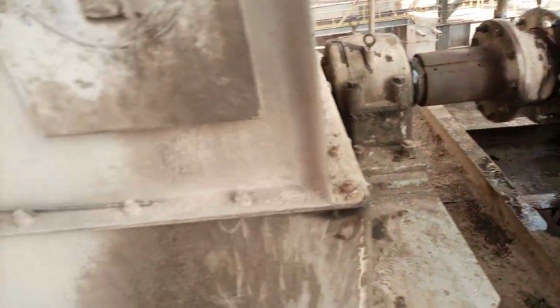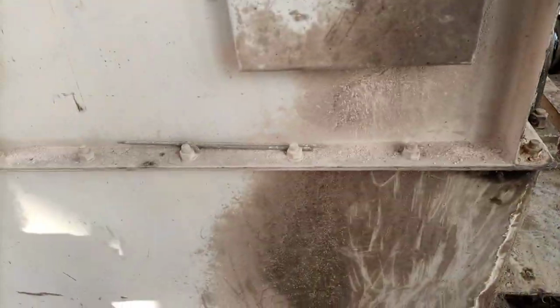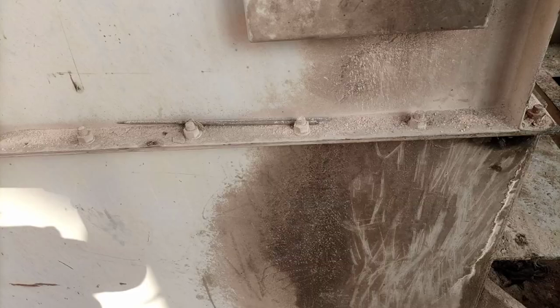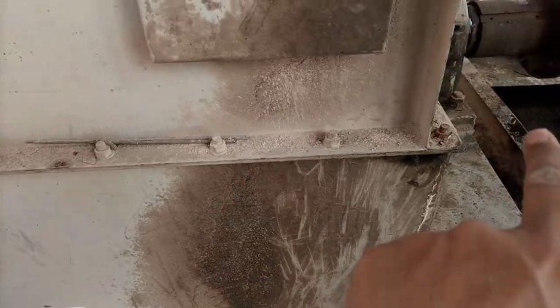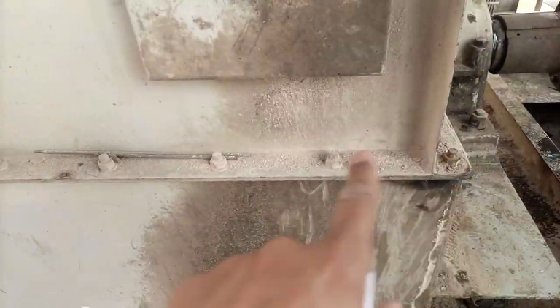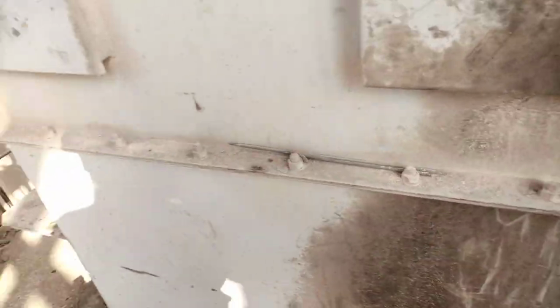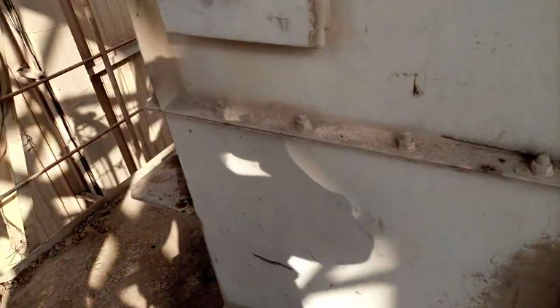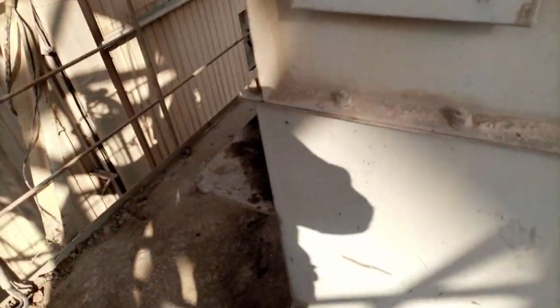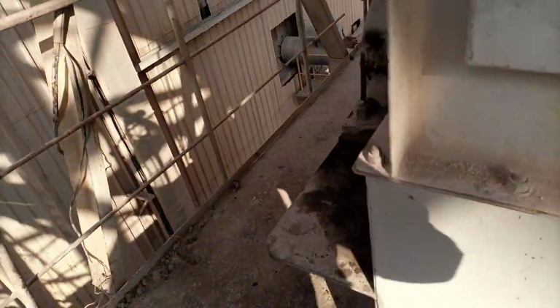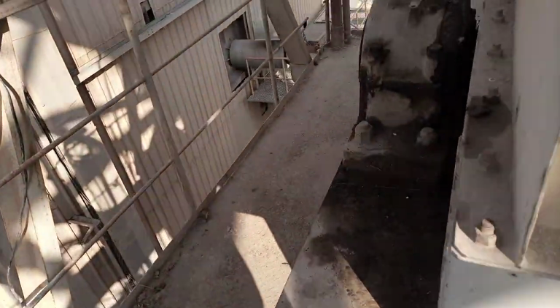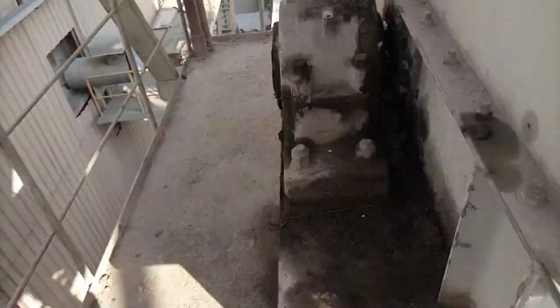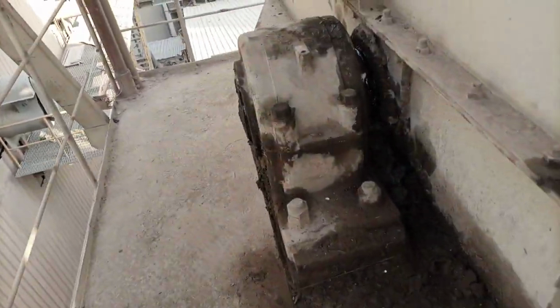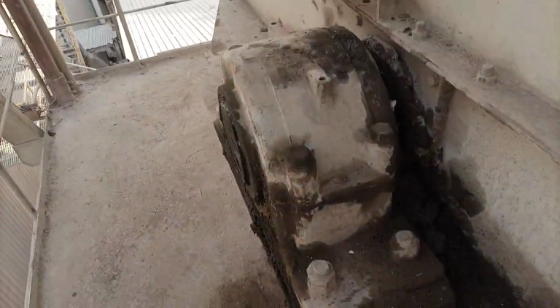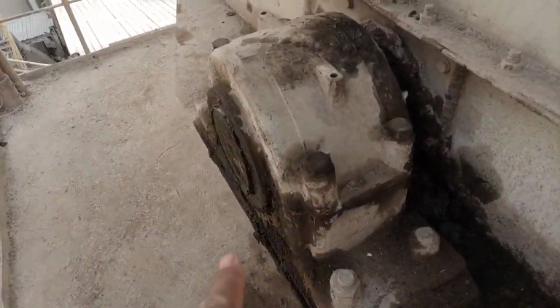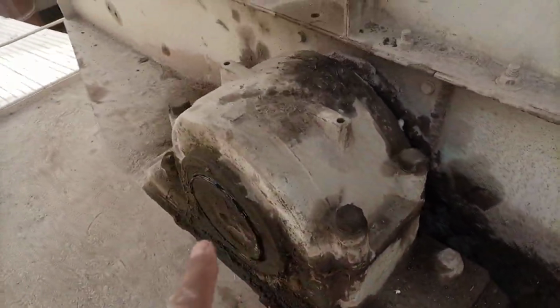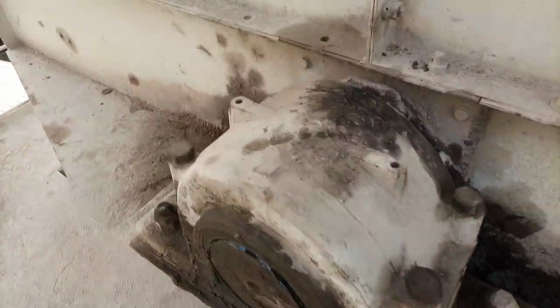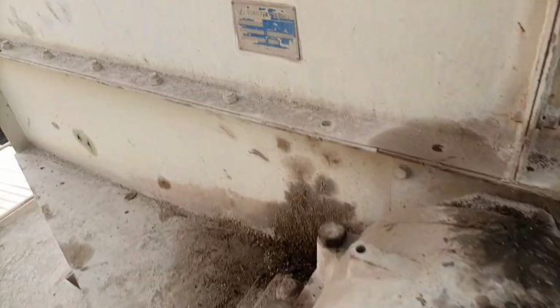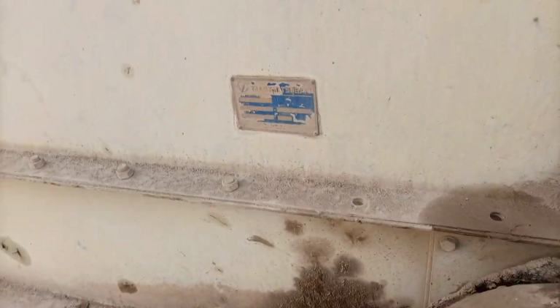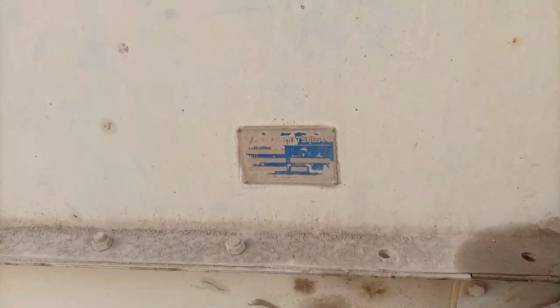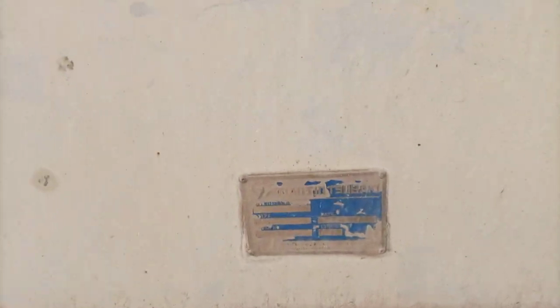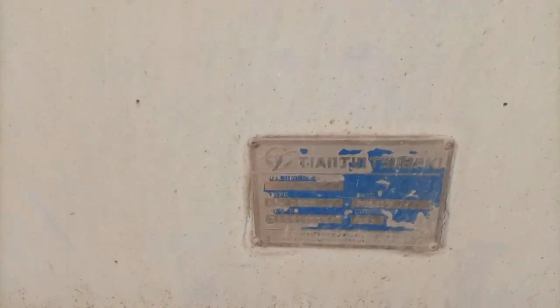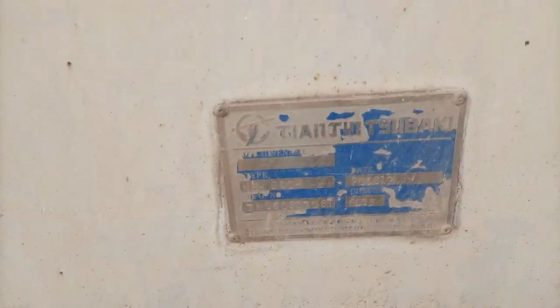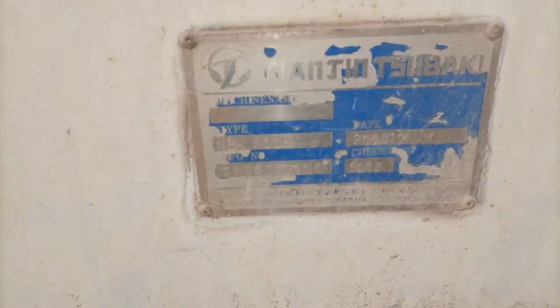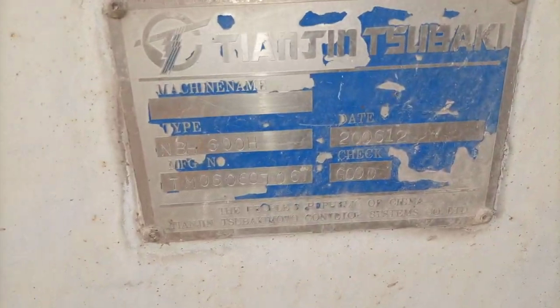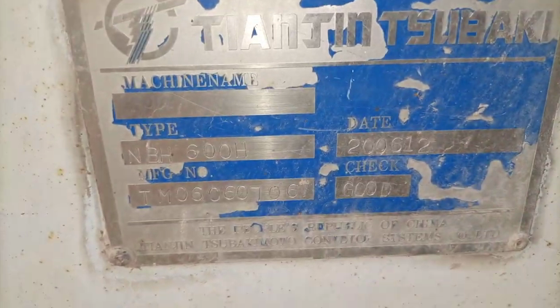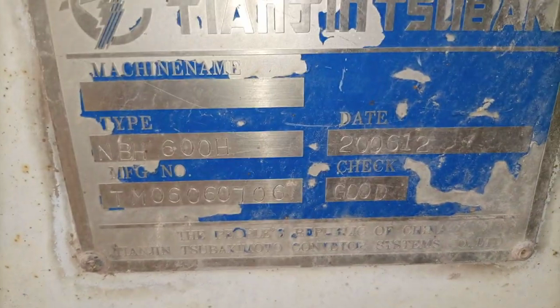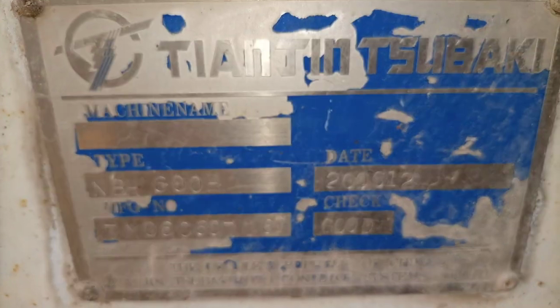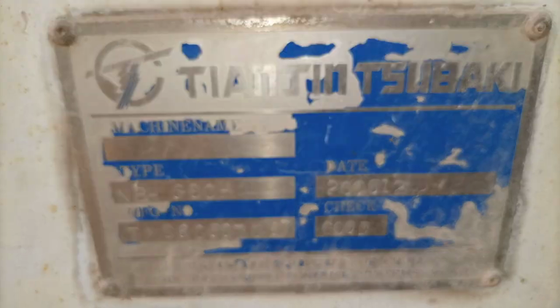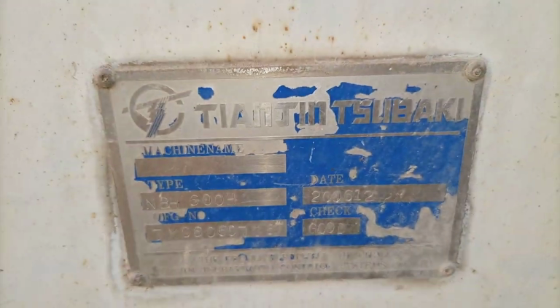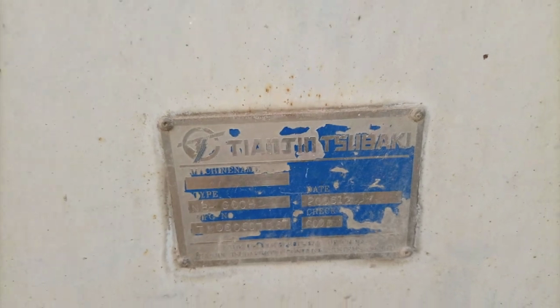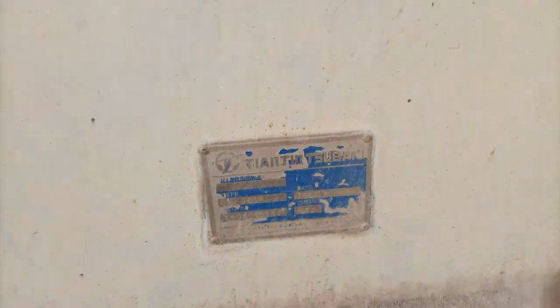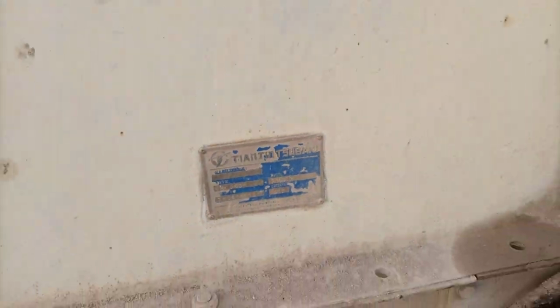Here is another bearing I'm just going to show you — this is the non-drive side bearing. And here is its name plate, I'm just going to focus on that.